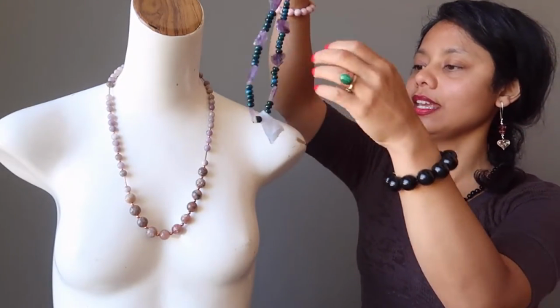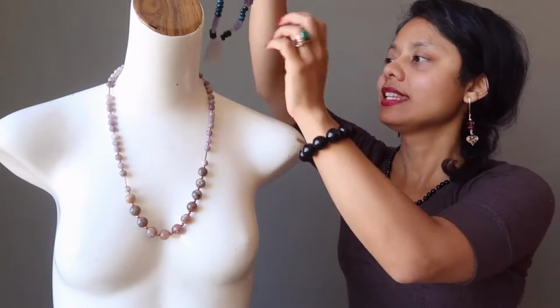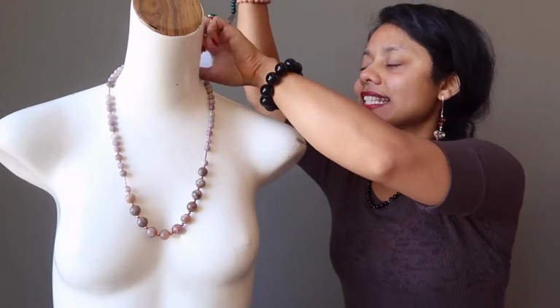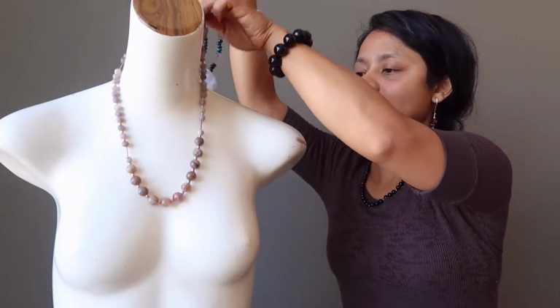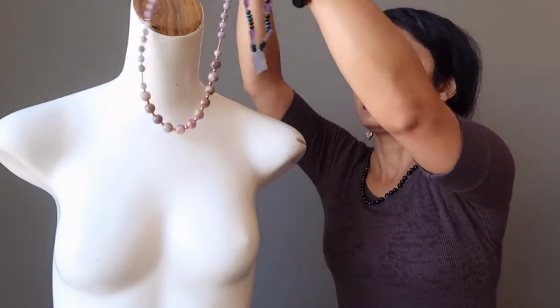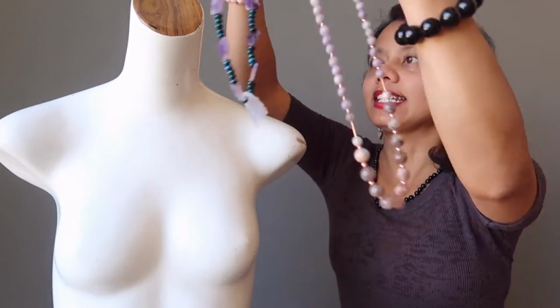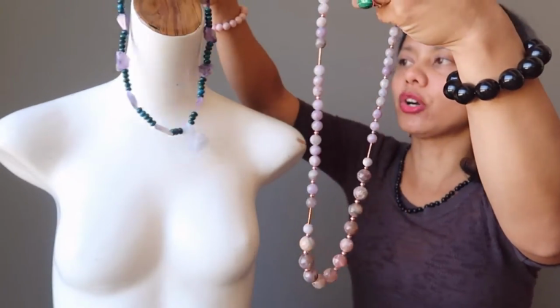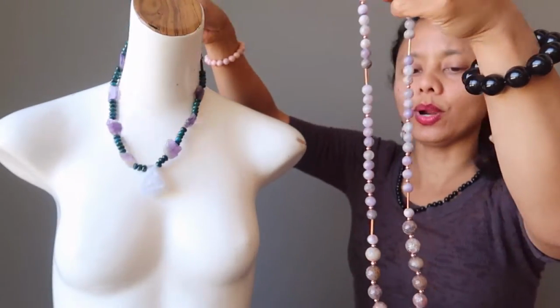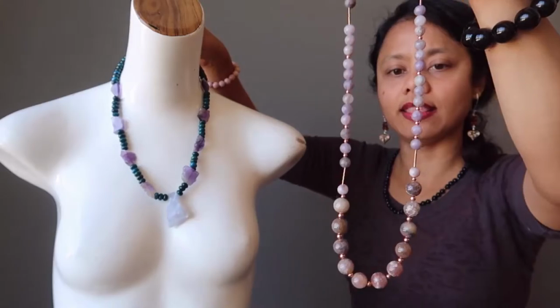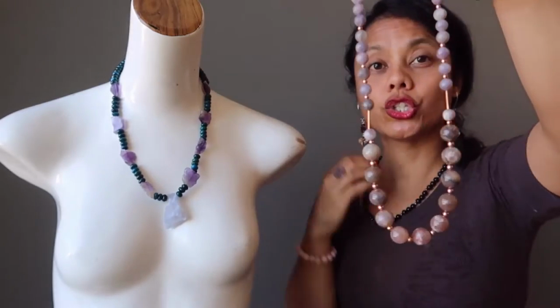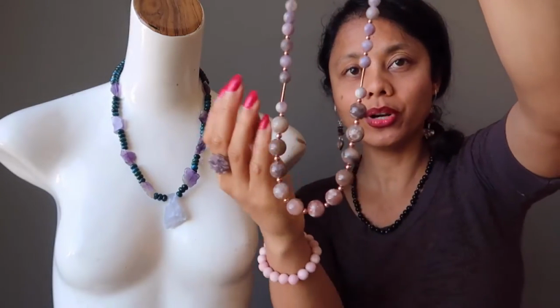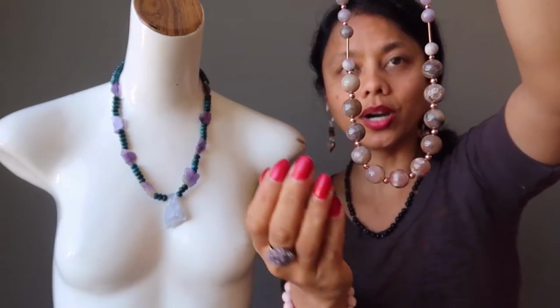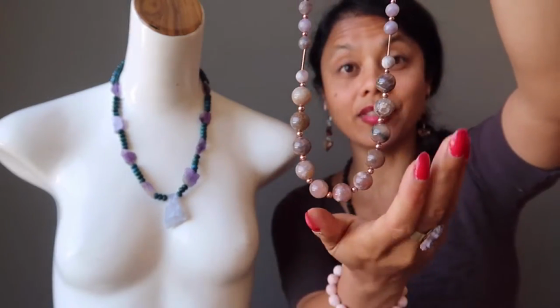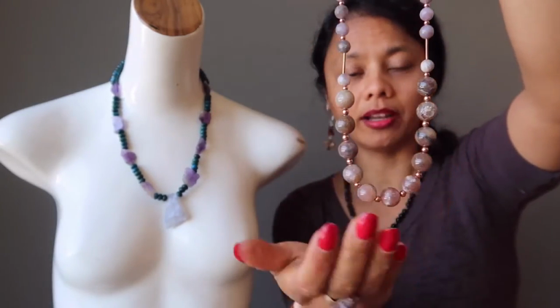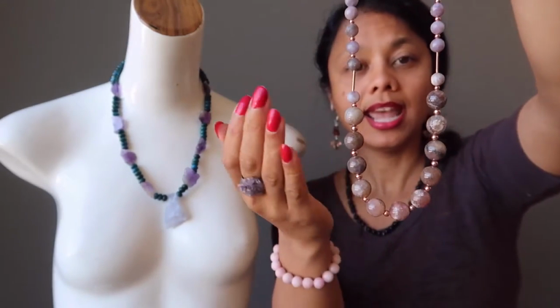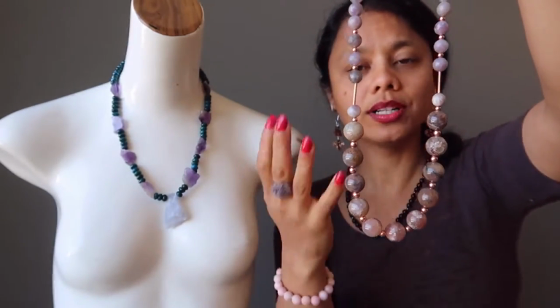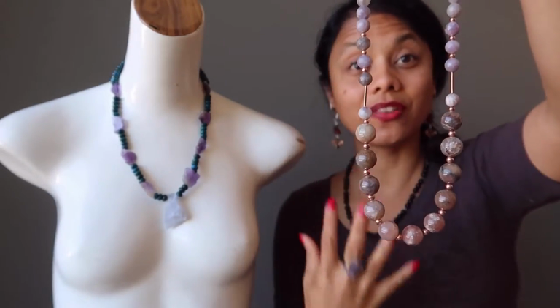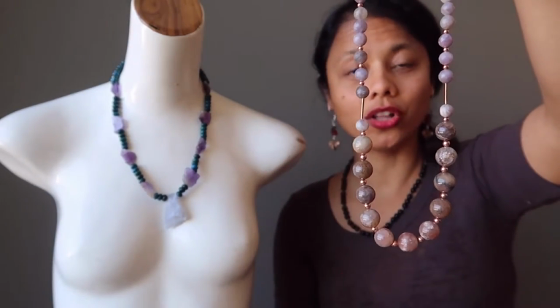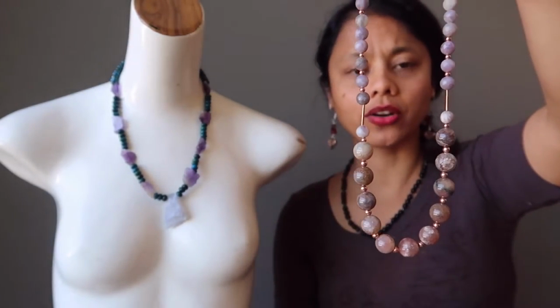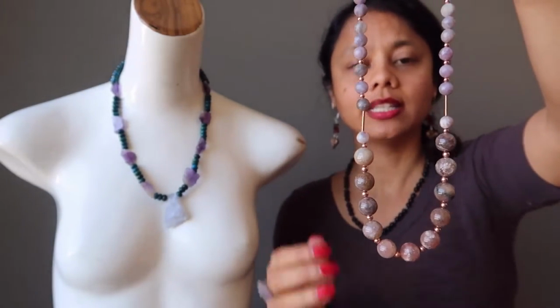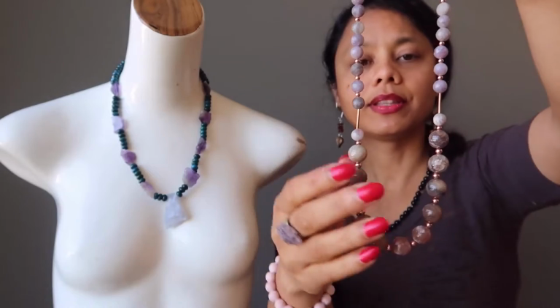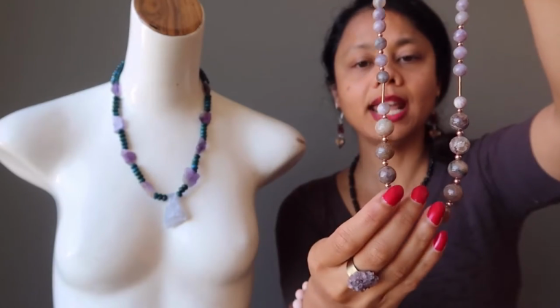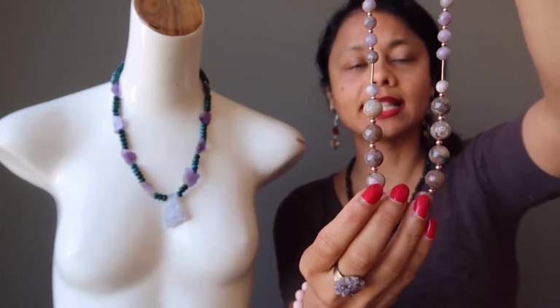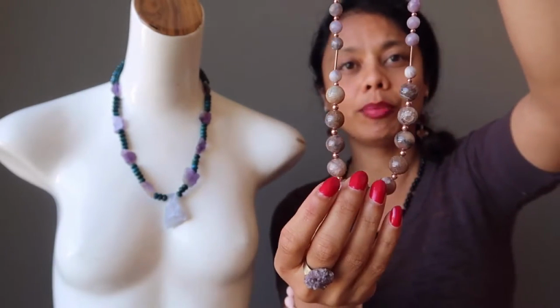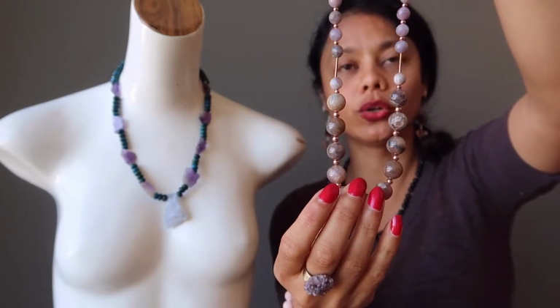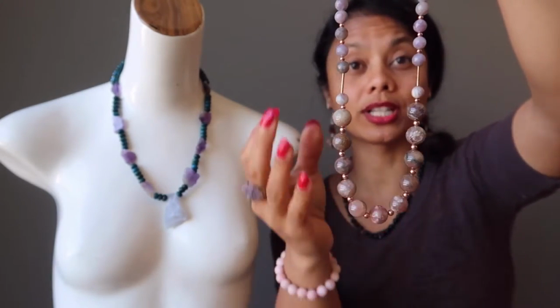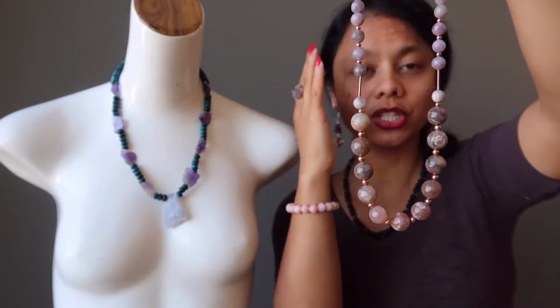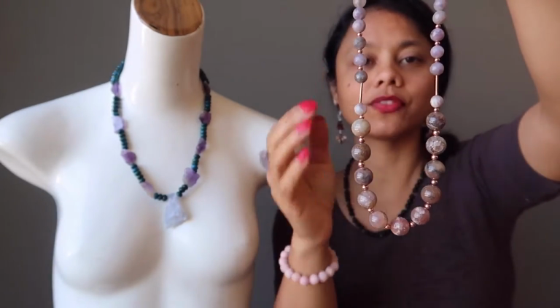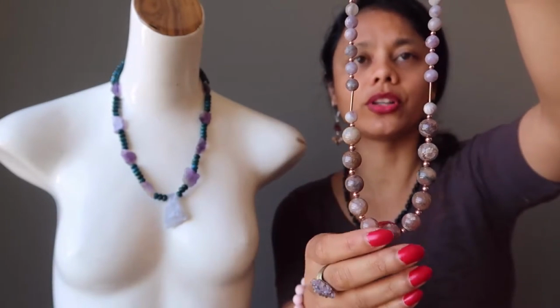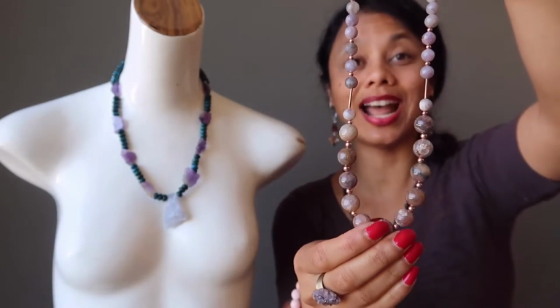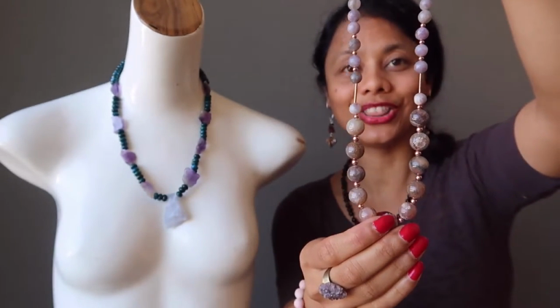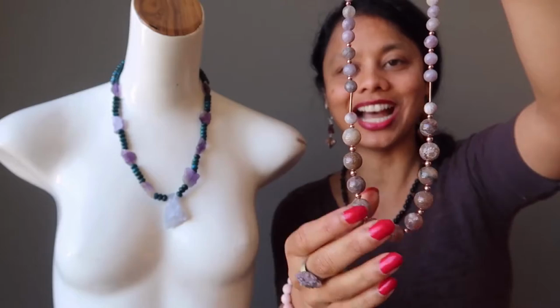The next necklace is strung with strawberry quartz on the bottom. Quartz is great for all the chakras, but this one has a purple tone so it's especially great for the crown and the third eye.